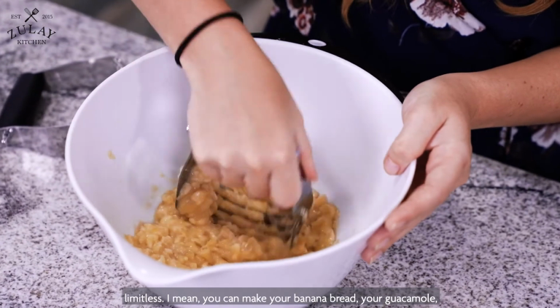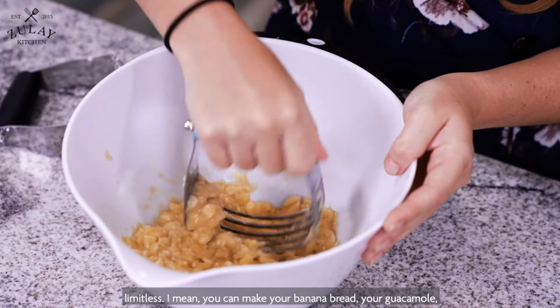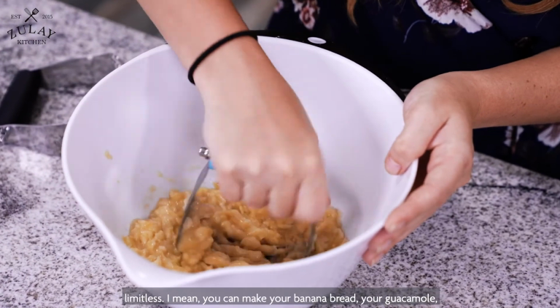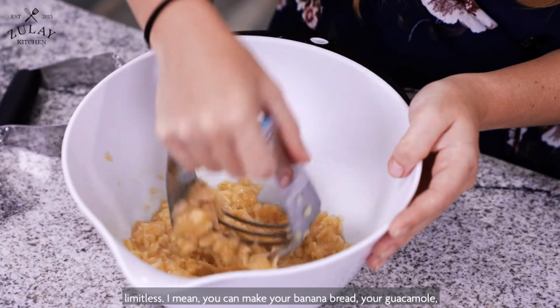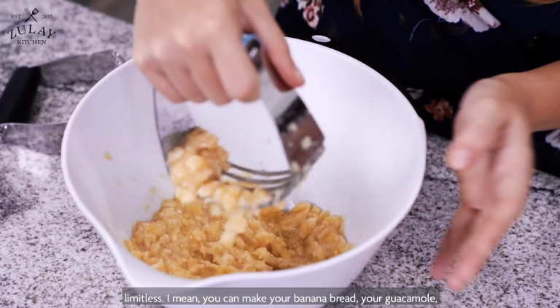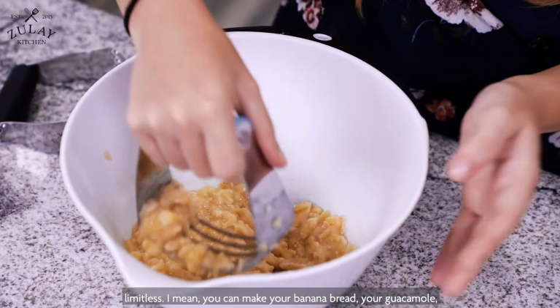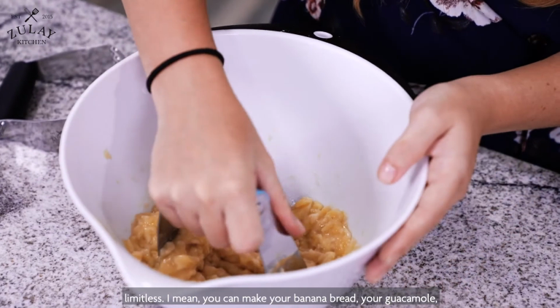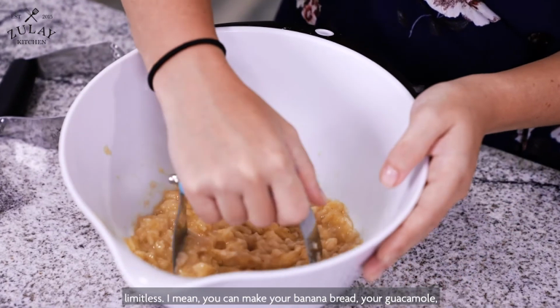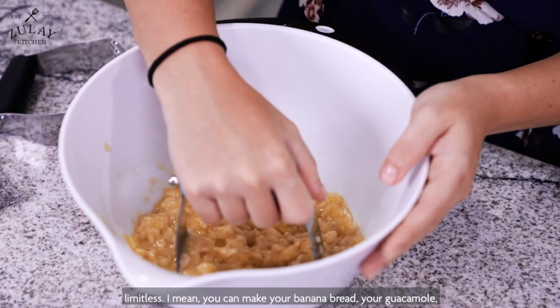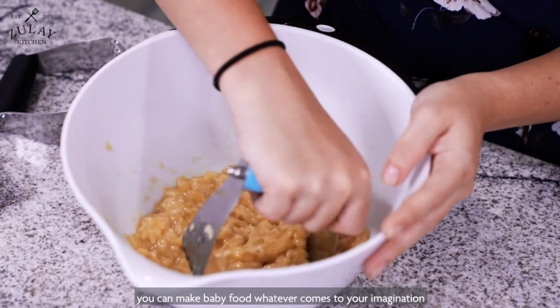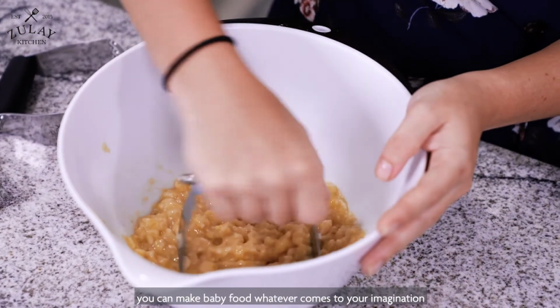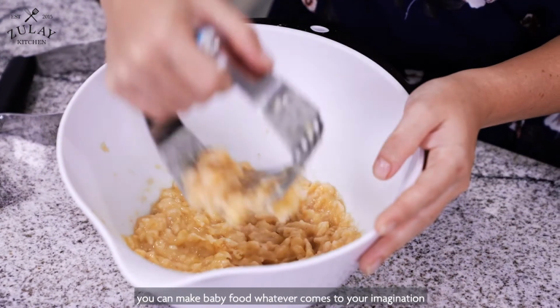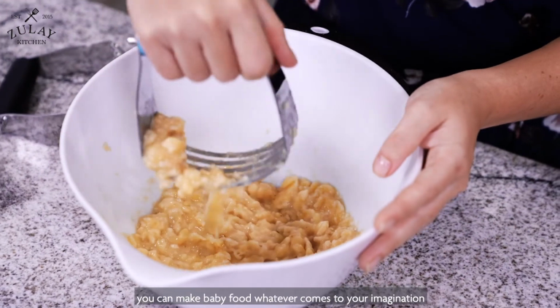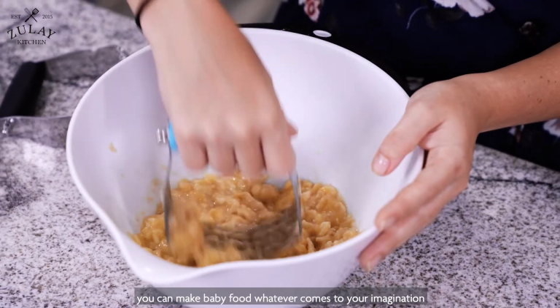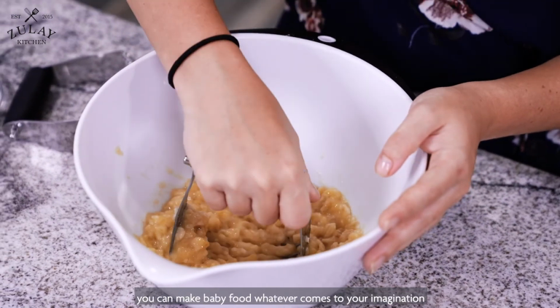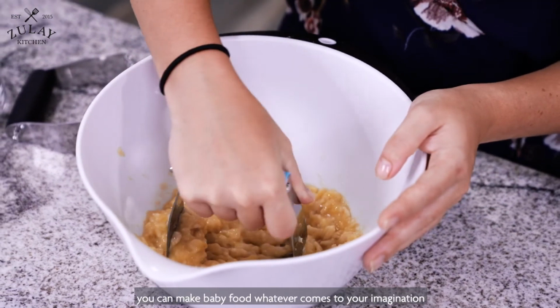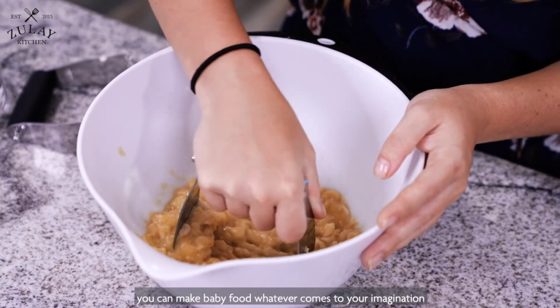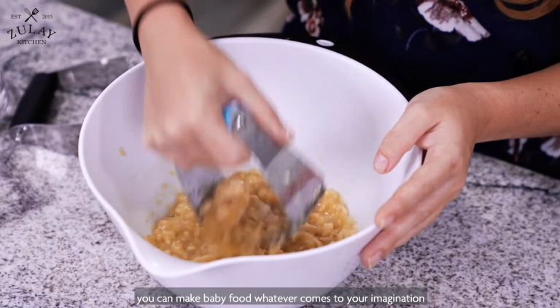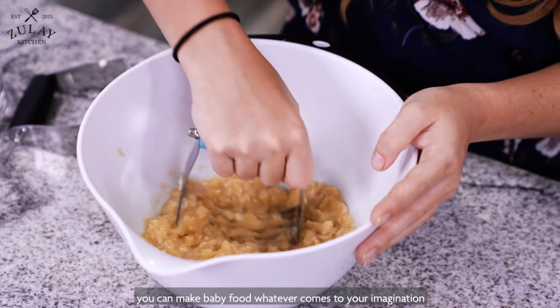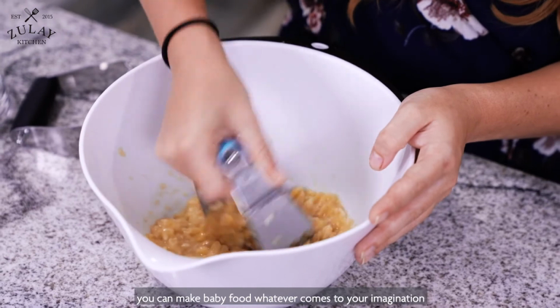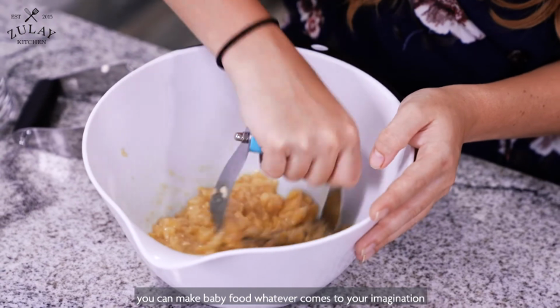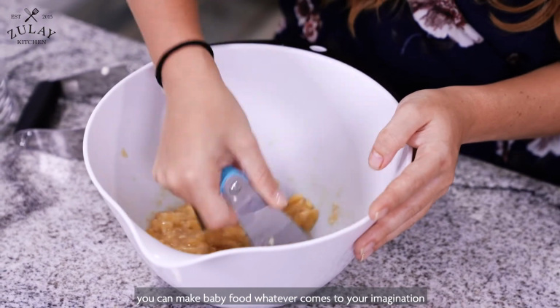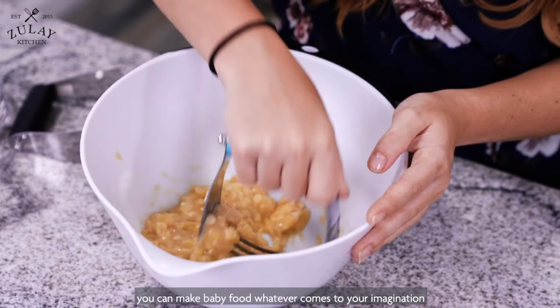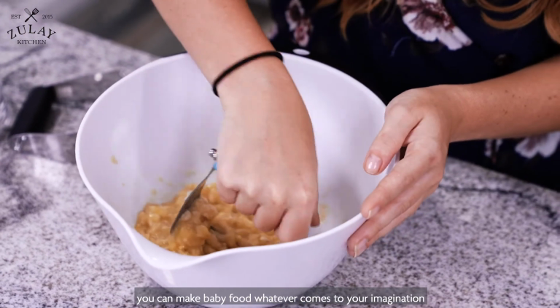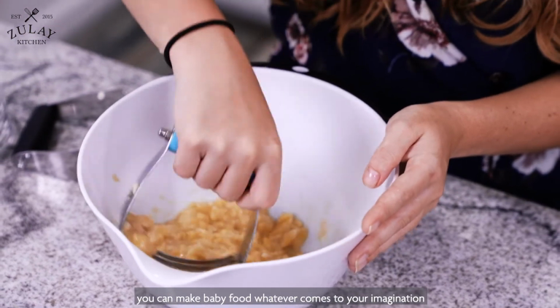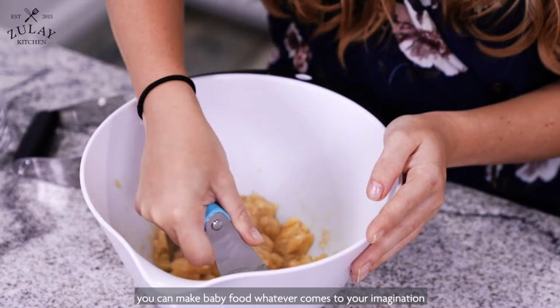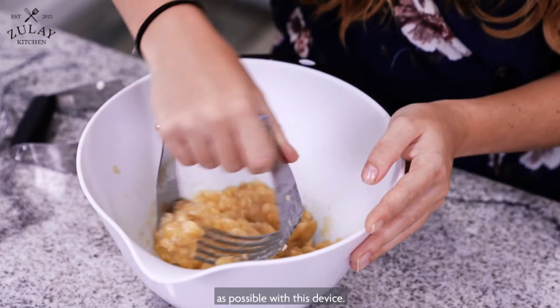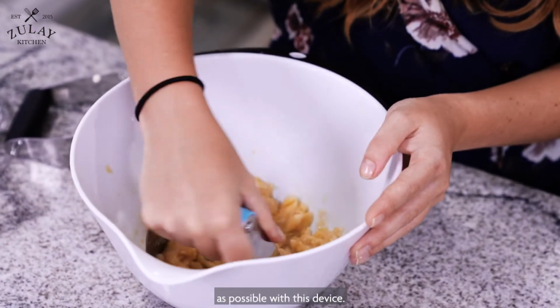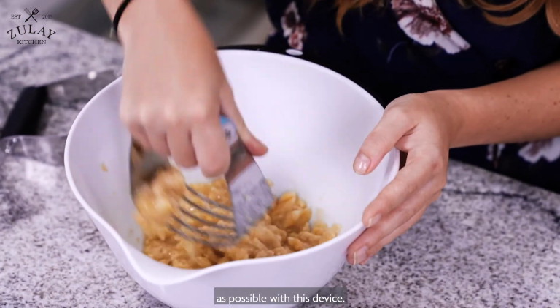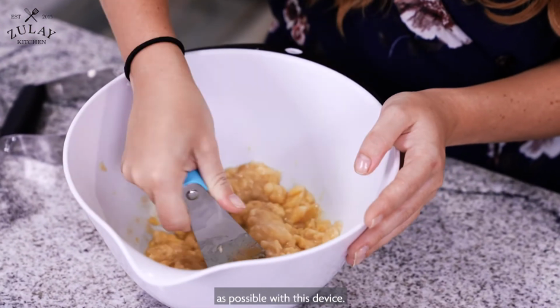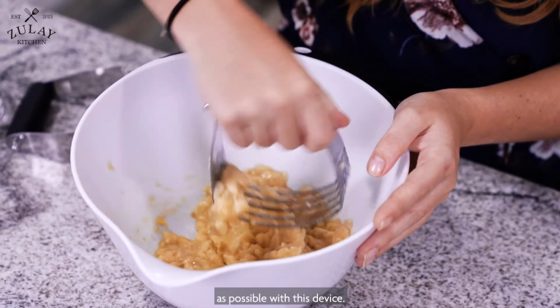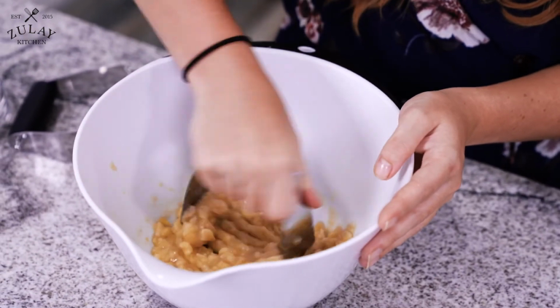So your options for dishes with this product are really limitless. You can make your banana bread, guacamole, baby food — whatever comes to your imagination is possible with this device.